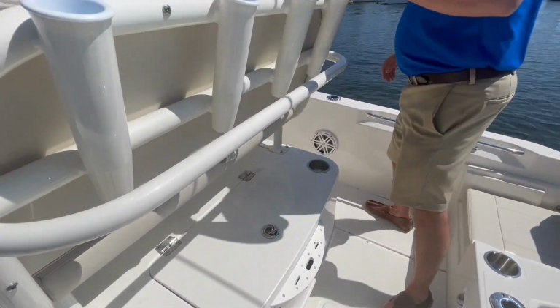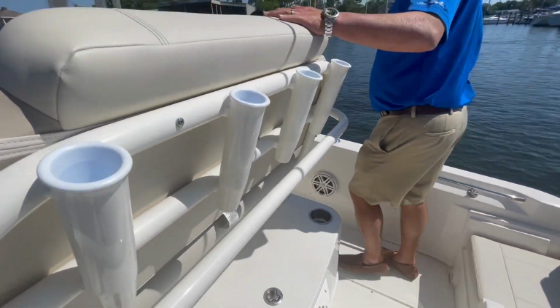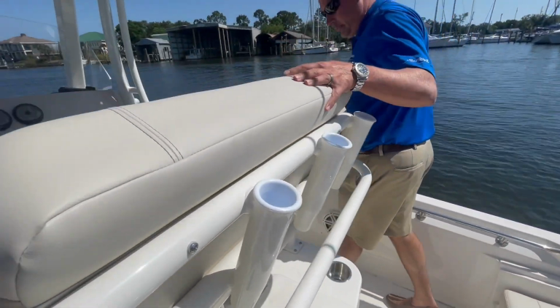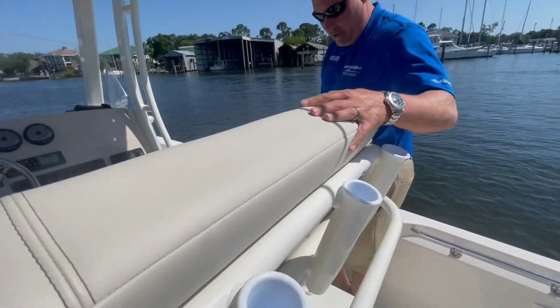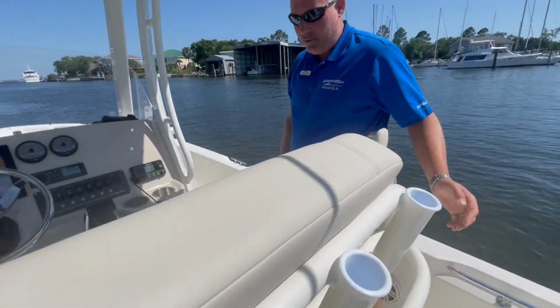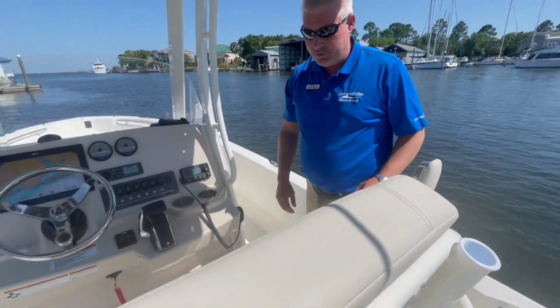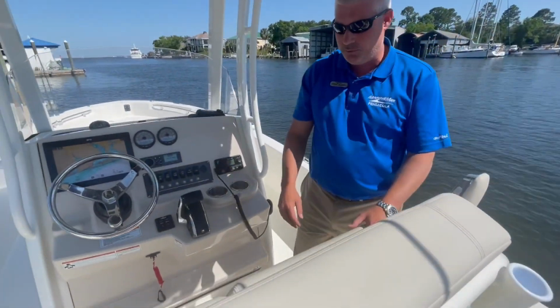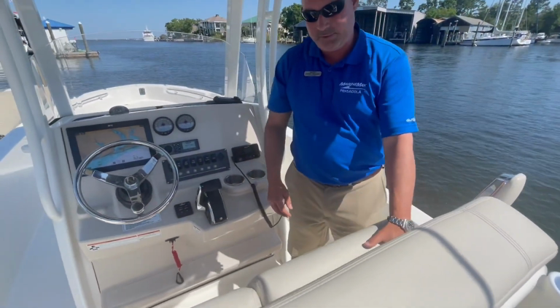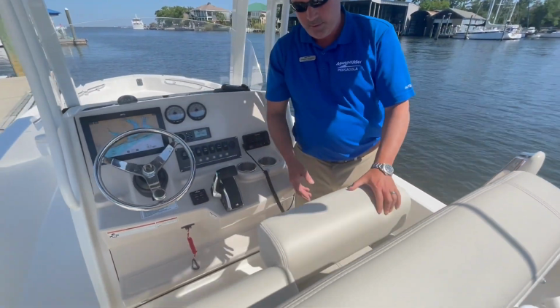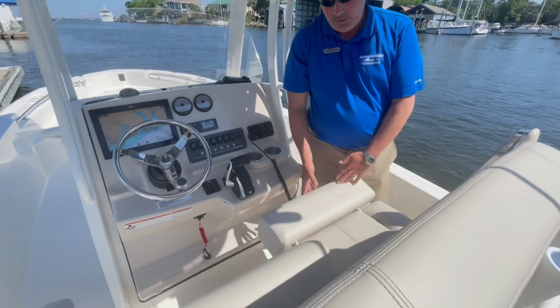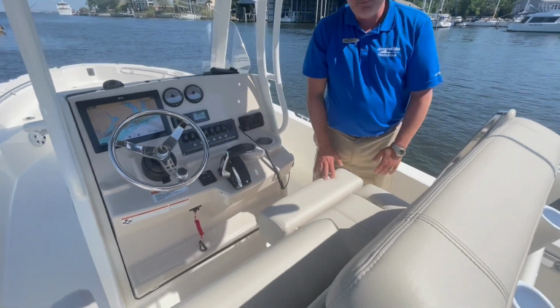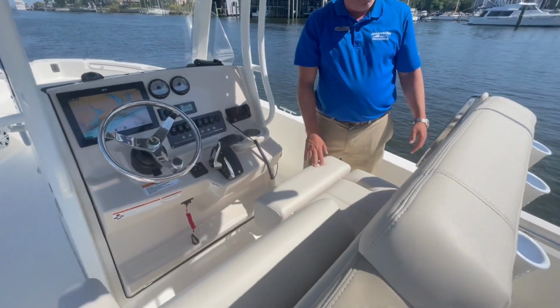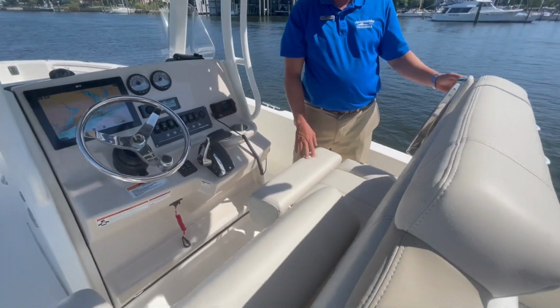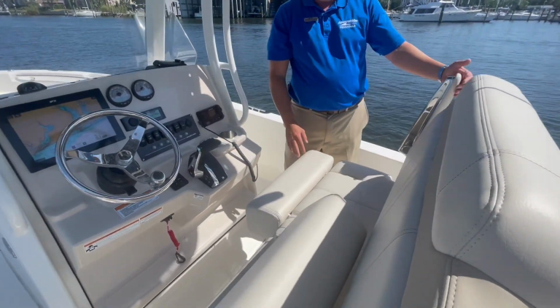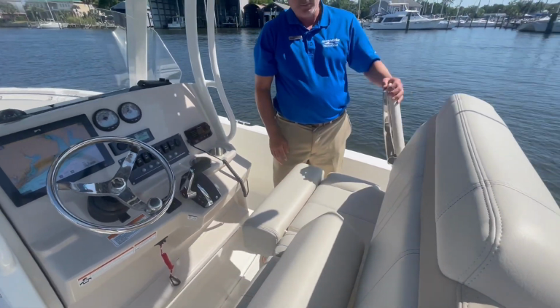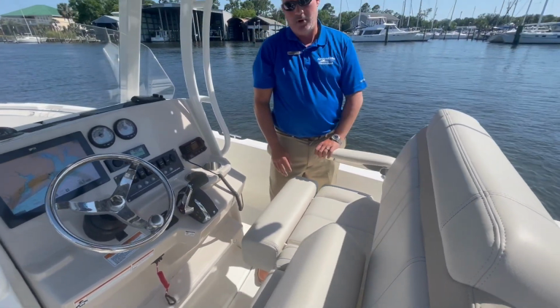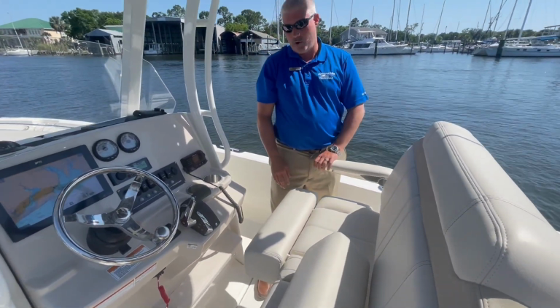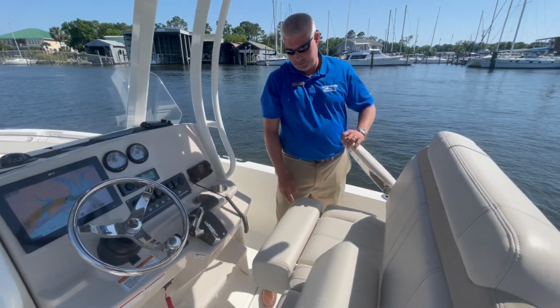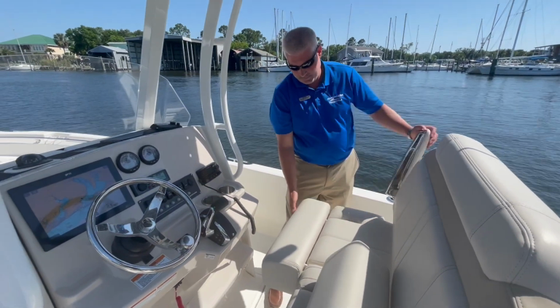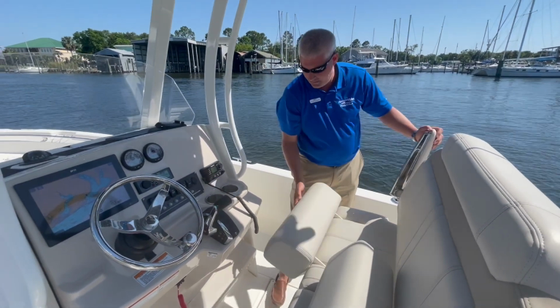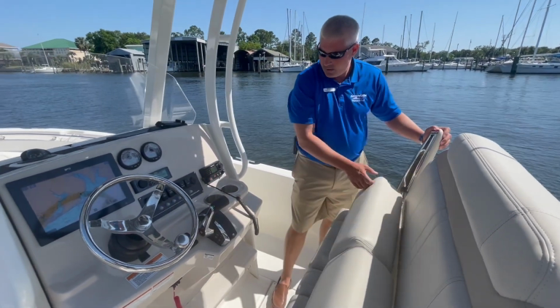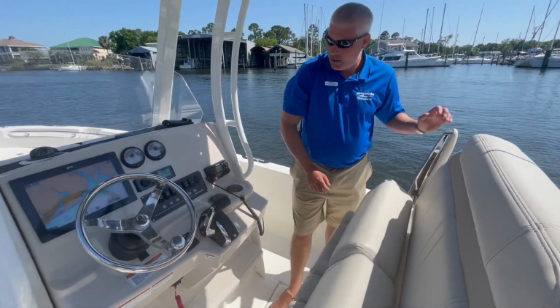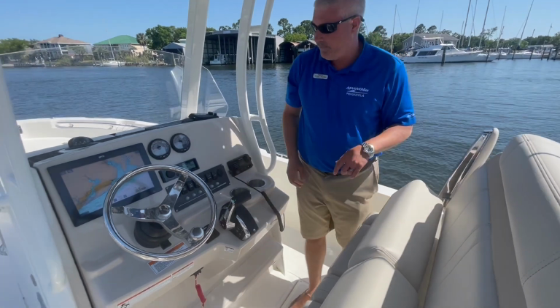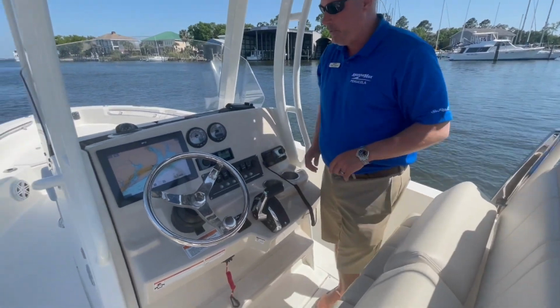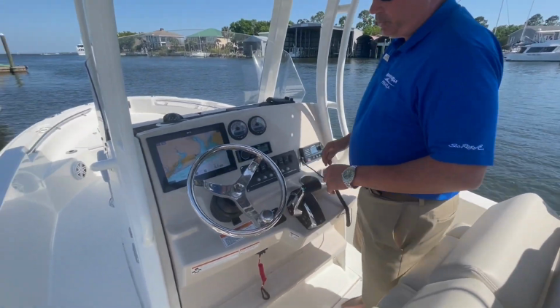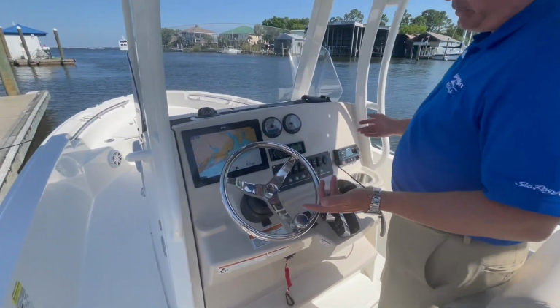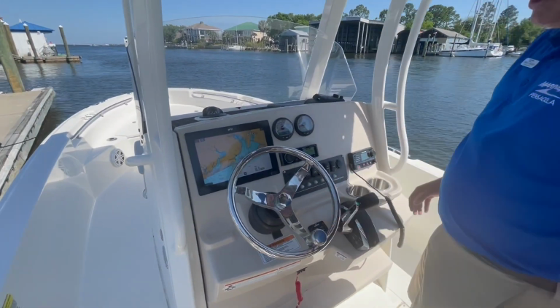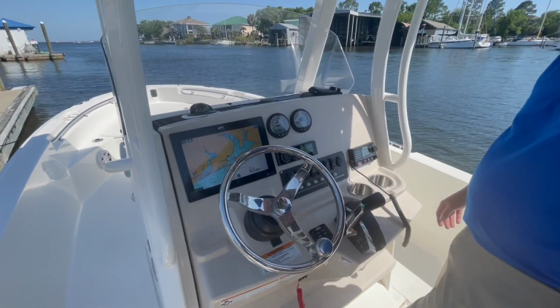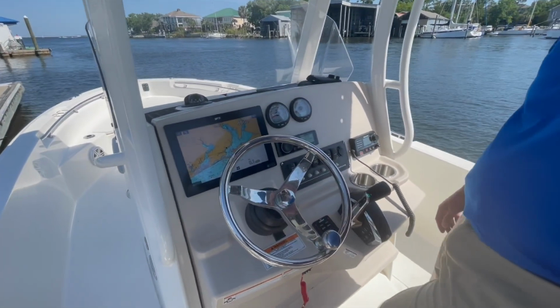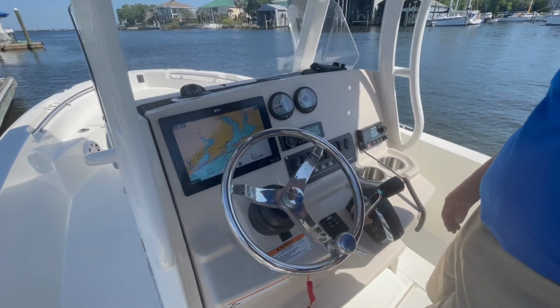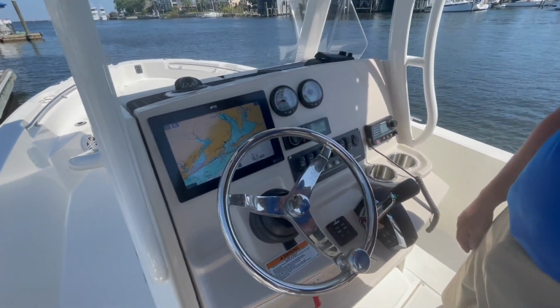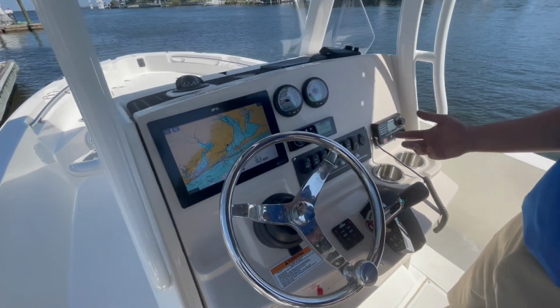Making our way through the boat, you'll see dual seats, flip-up bolsters, arm rests, and we've equipped this with a full electronics package from the factory.